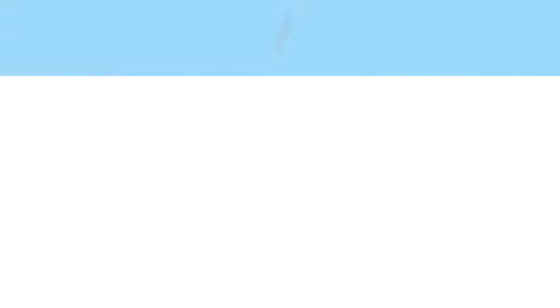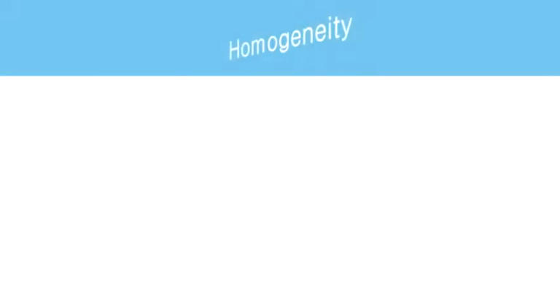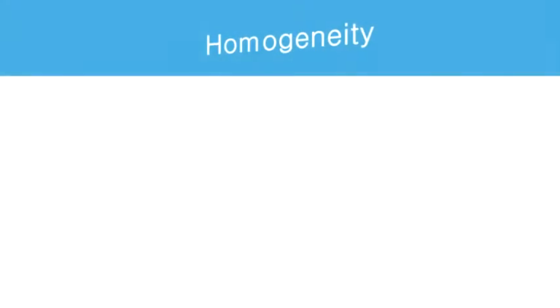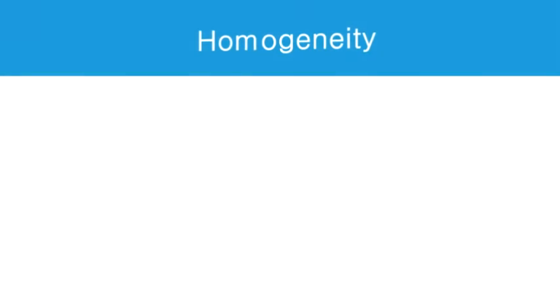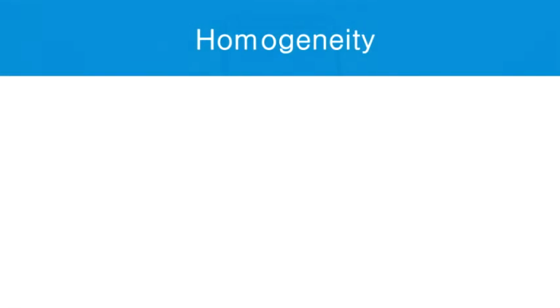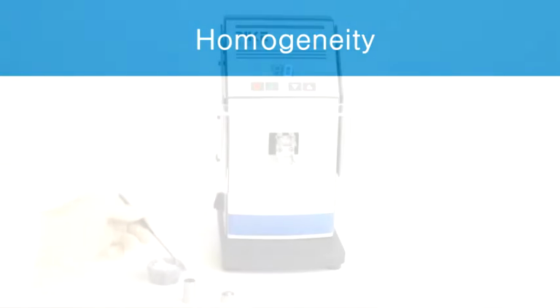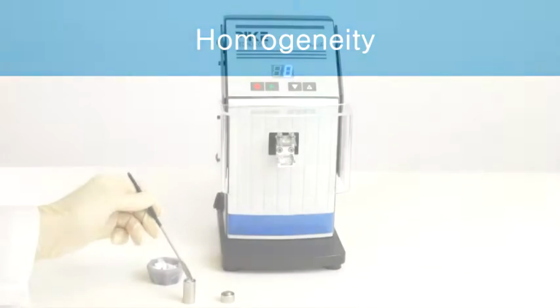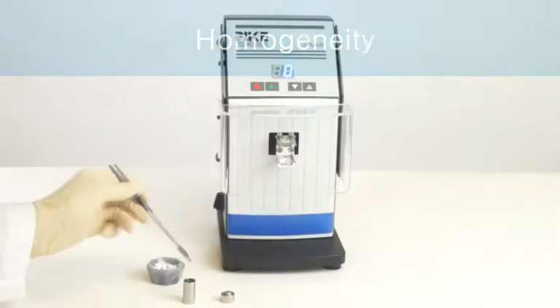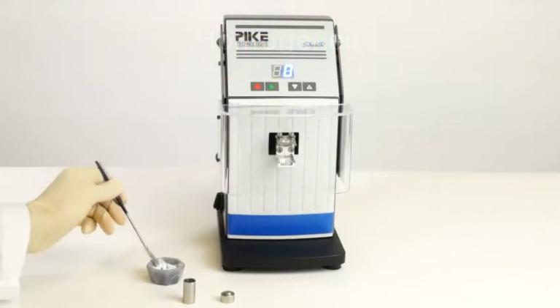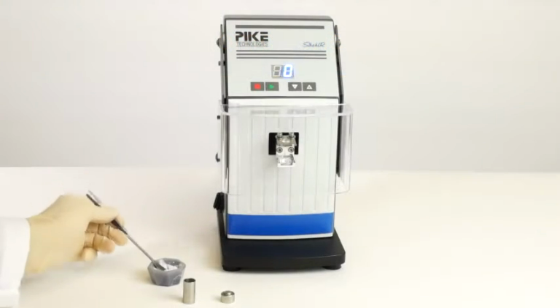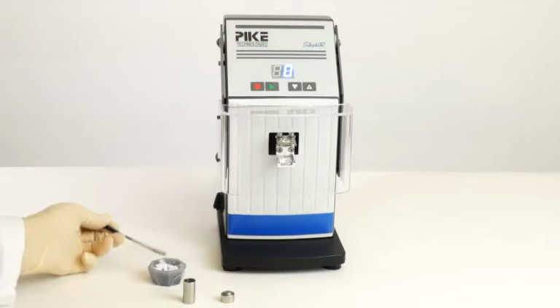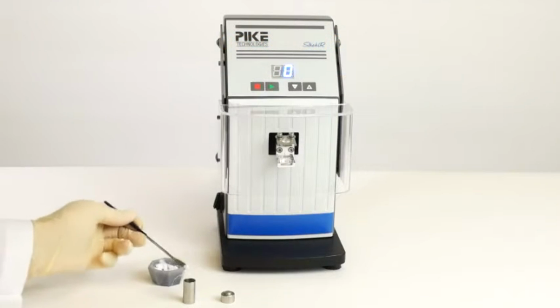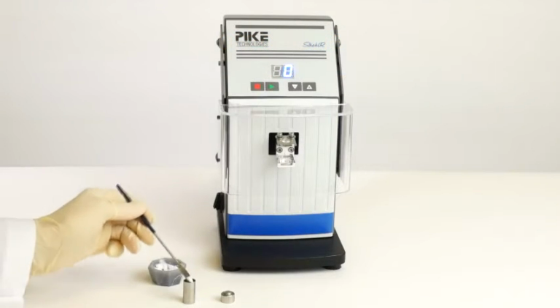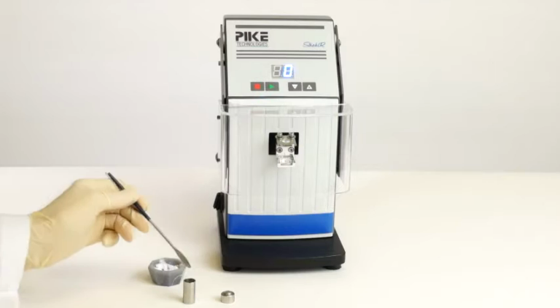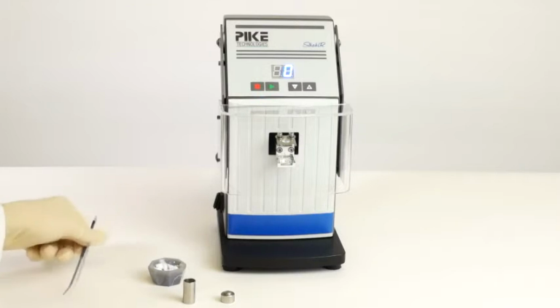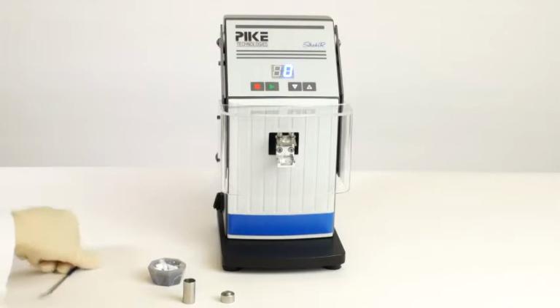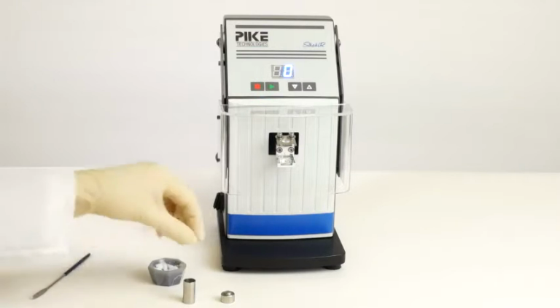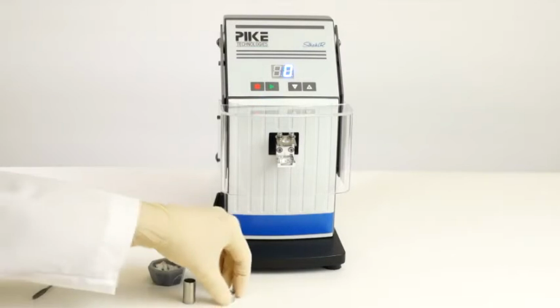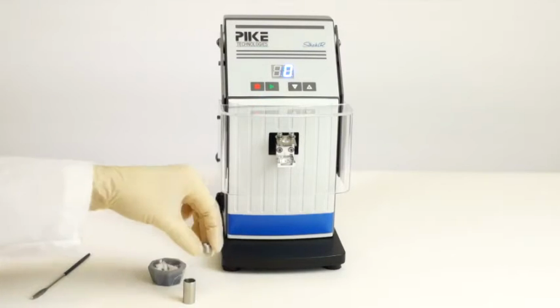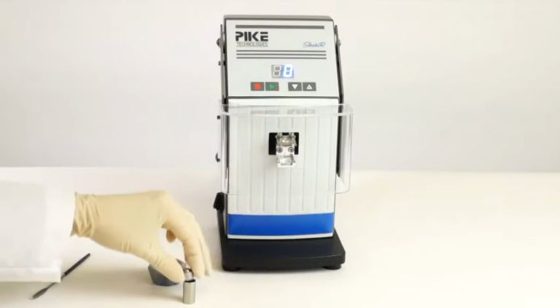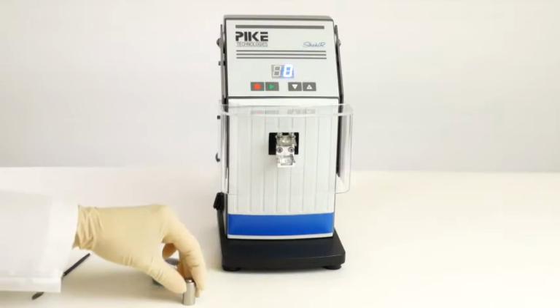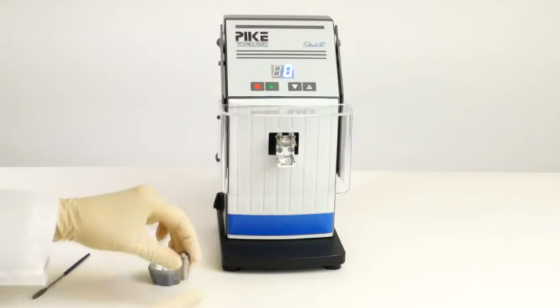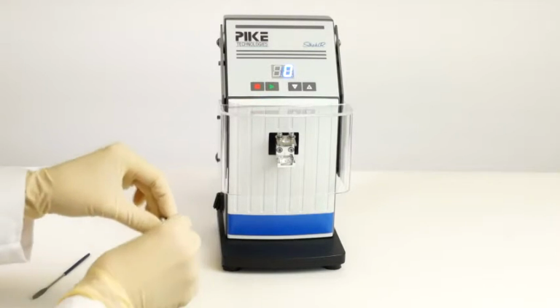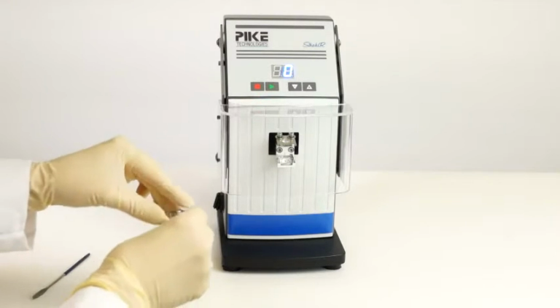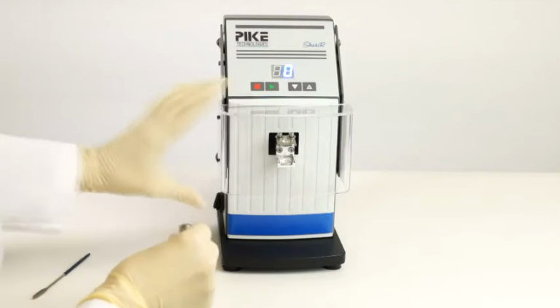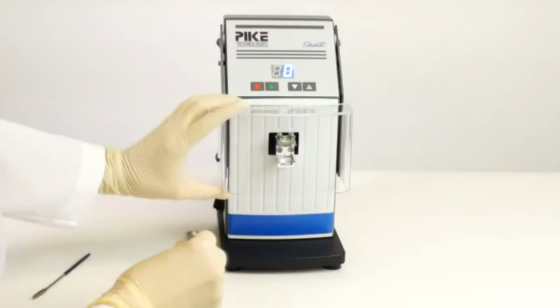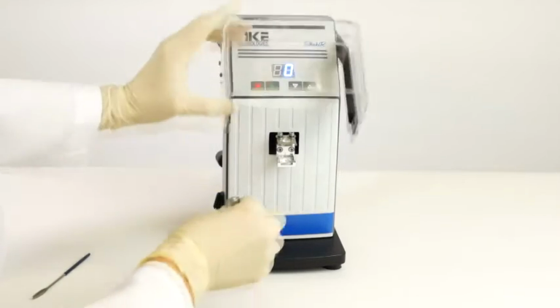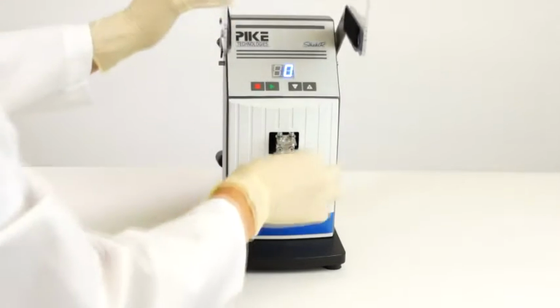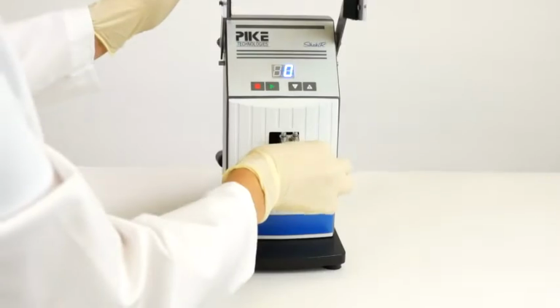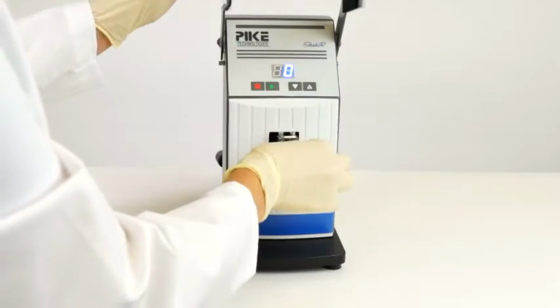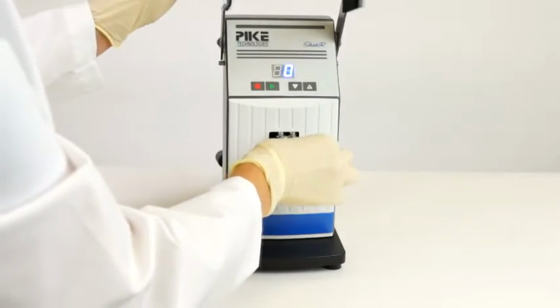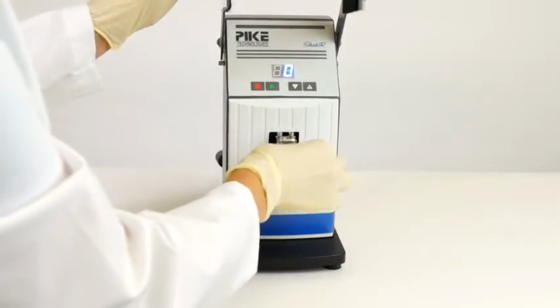Homogeneity. Samples should be uniform and well-mixed. Non-homogenous samples will lack reproducibility. The shaker may also serve as a mixer when the steel ball is not used in the vial.